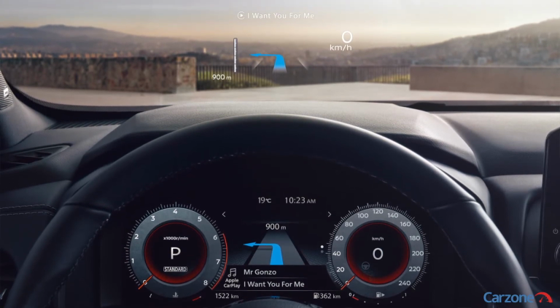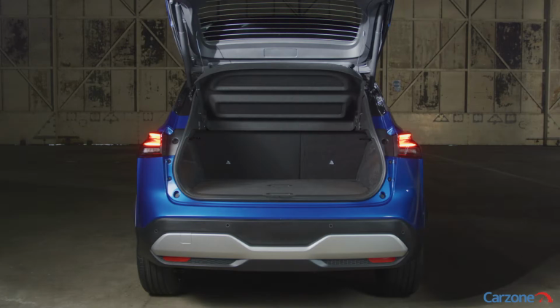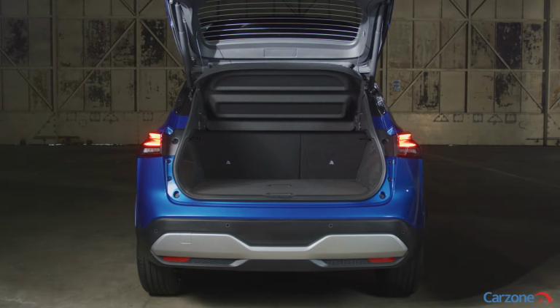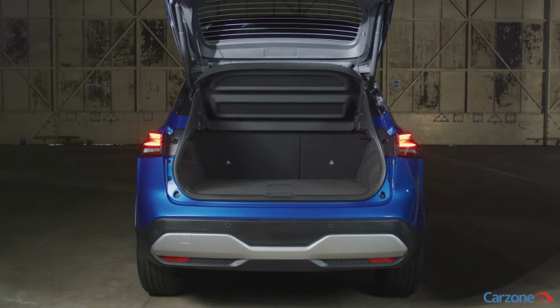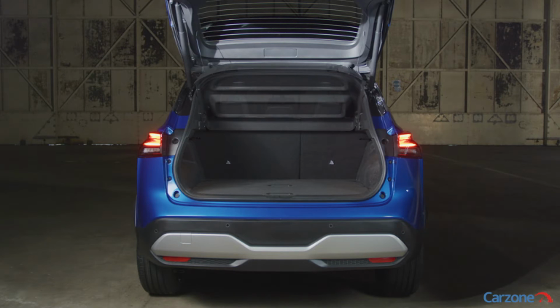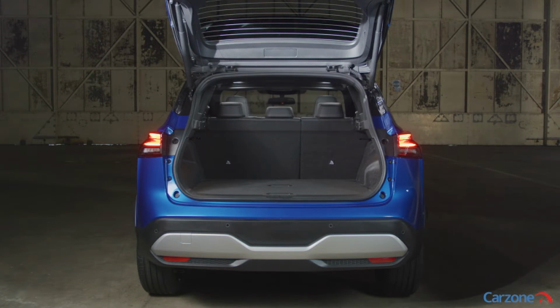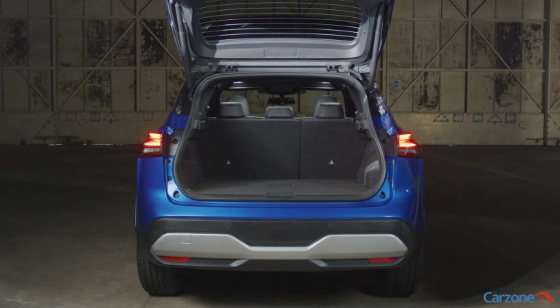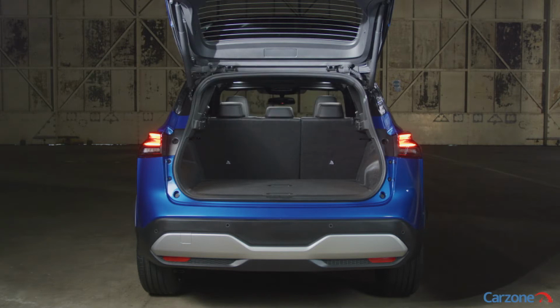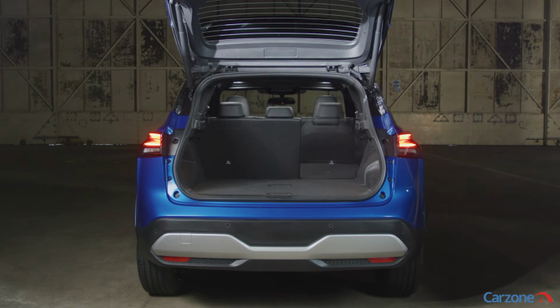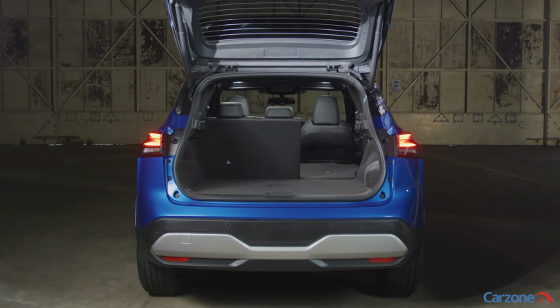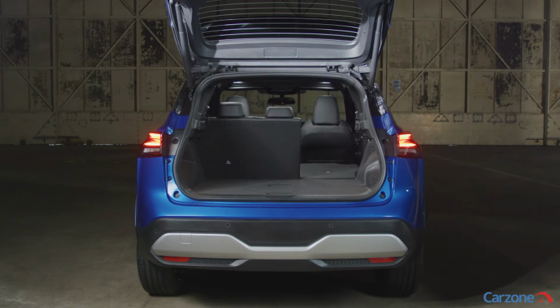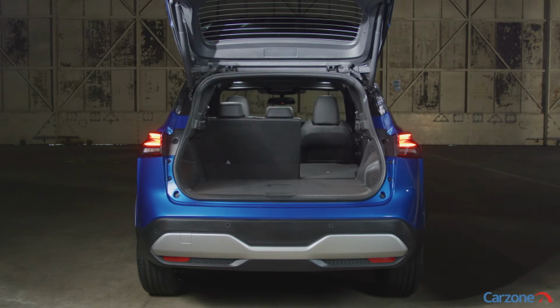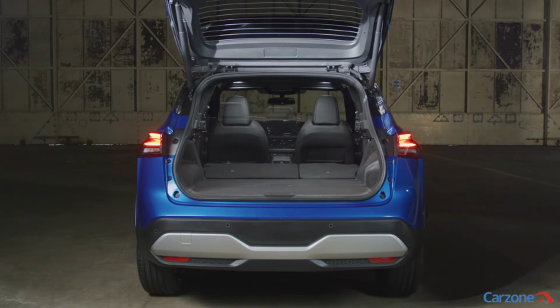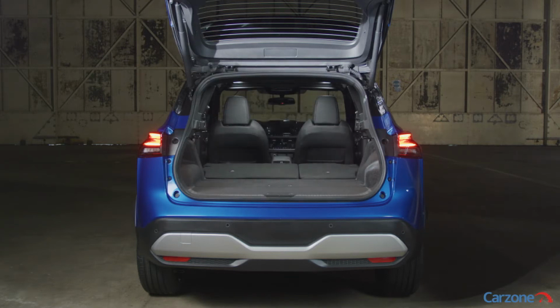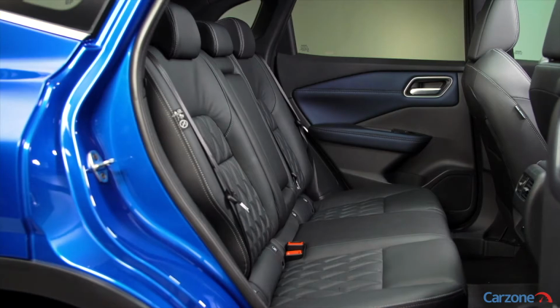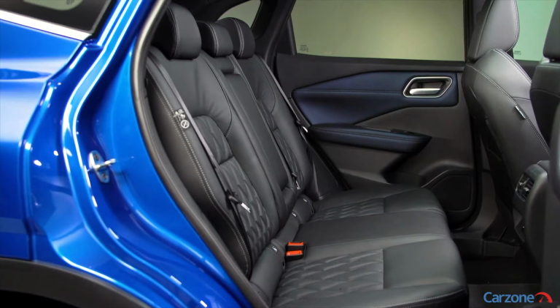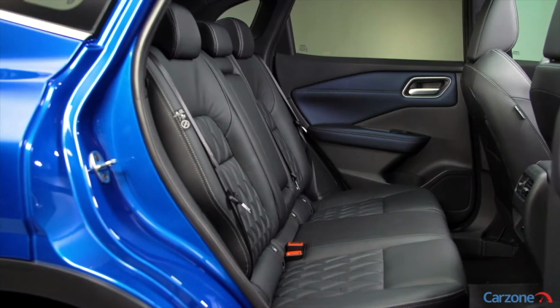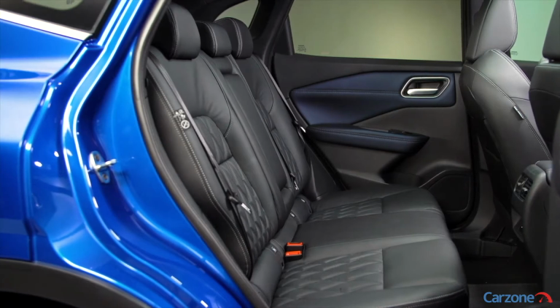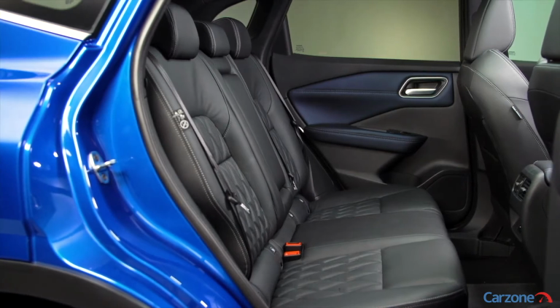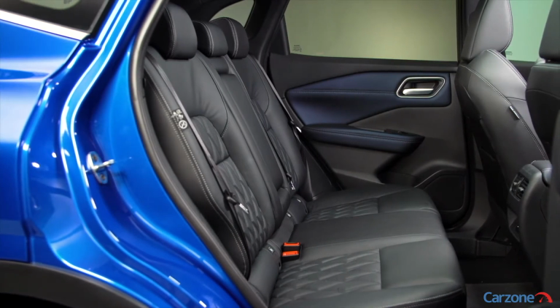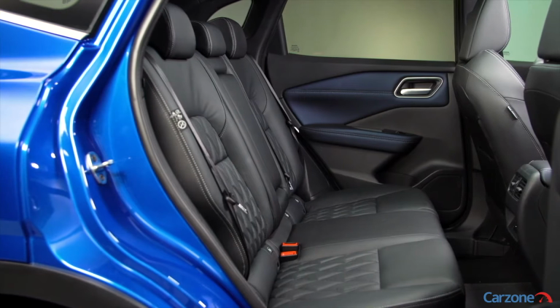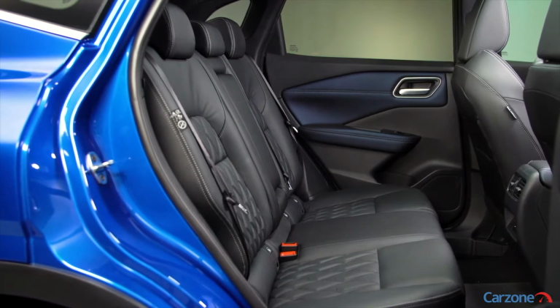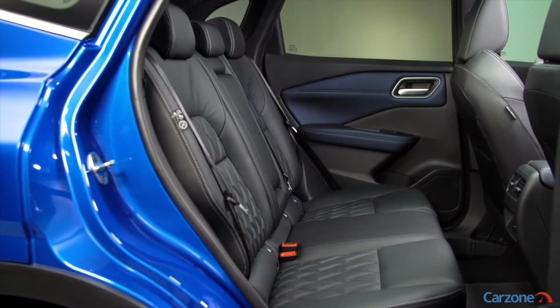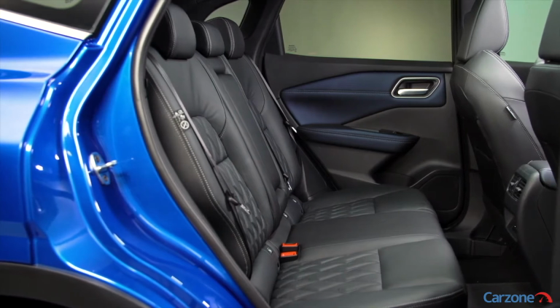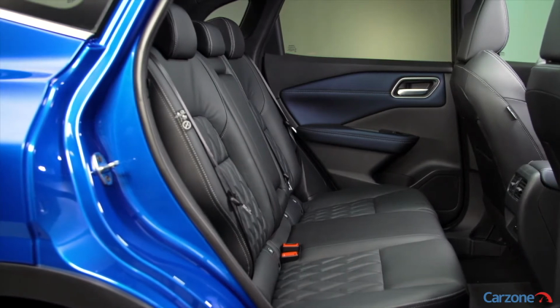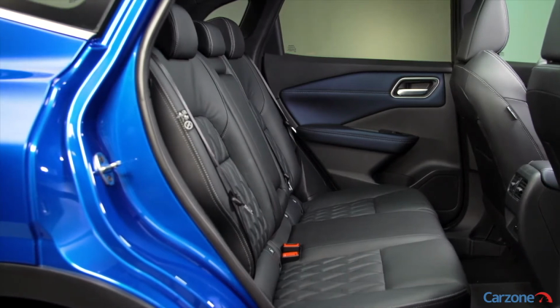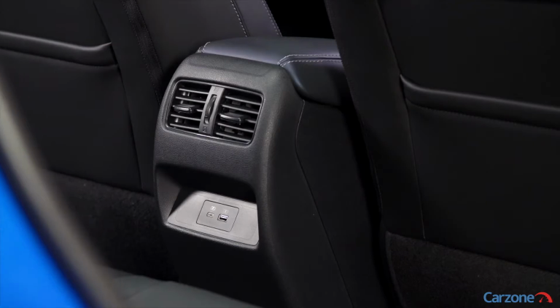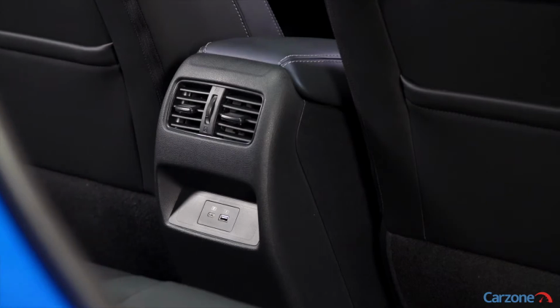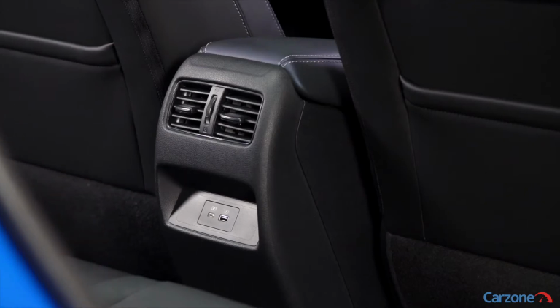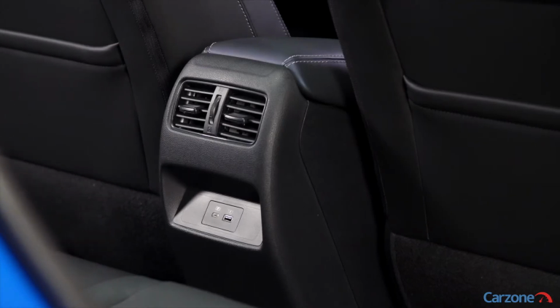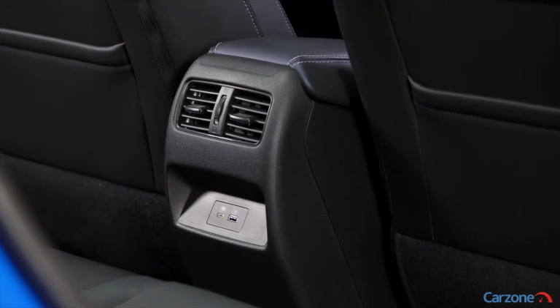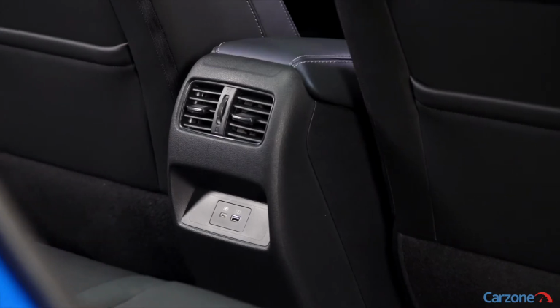A powered tailgate will be standard on all models, and there's more space in the back of the Qashqai for both passengers in the second row of seats and luggage stashed in the boot.